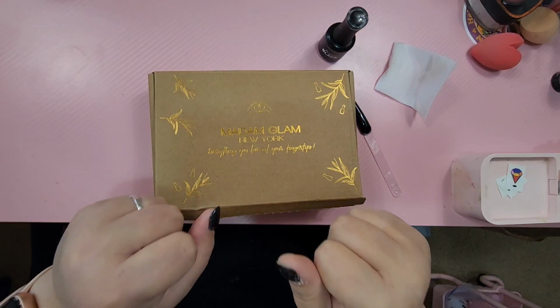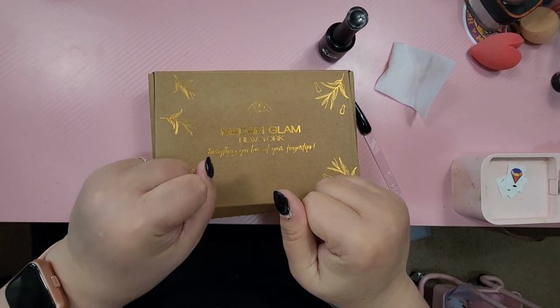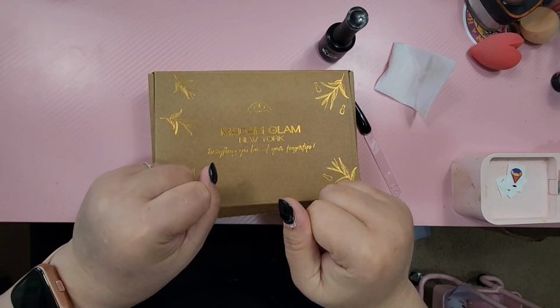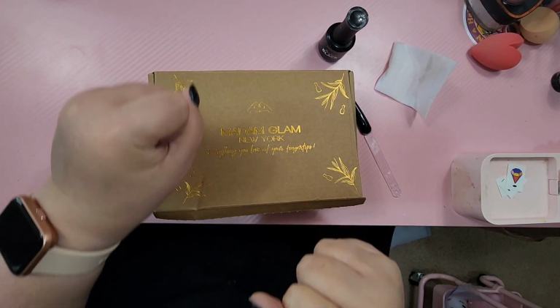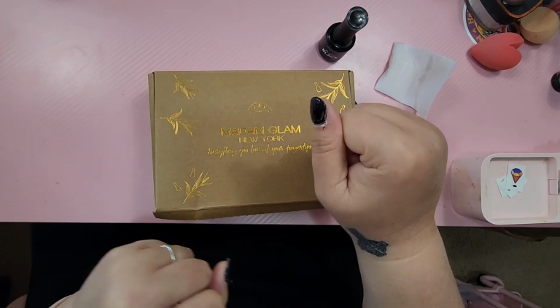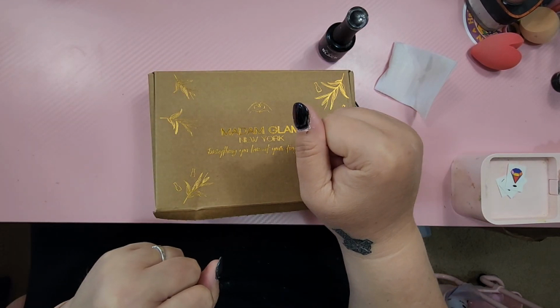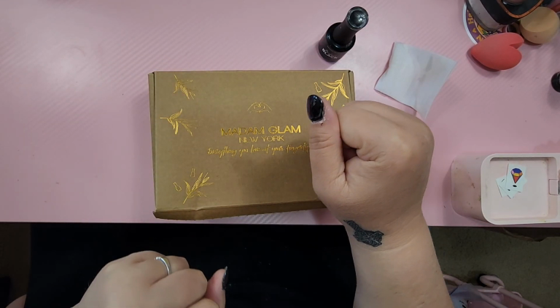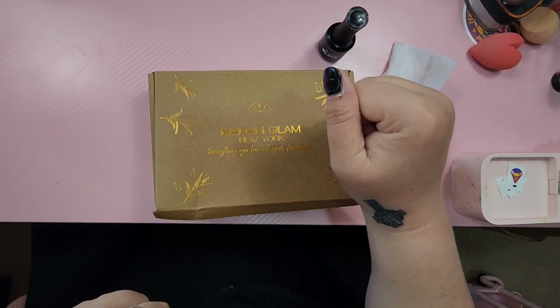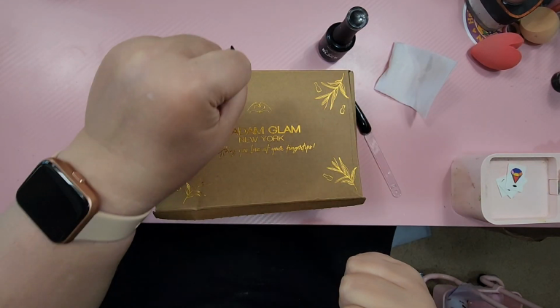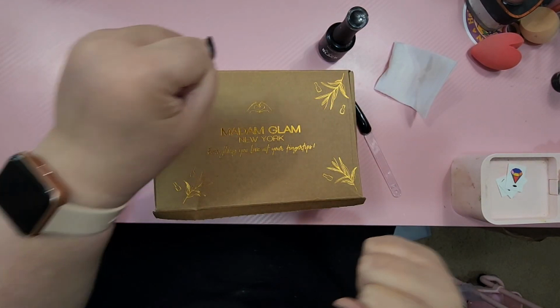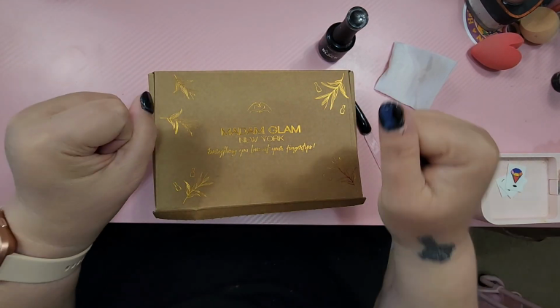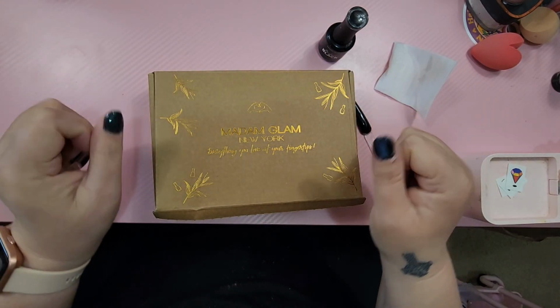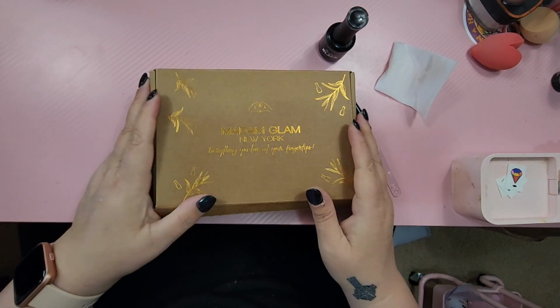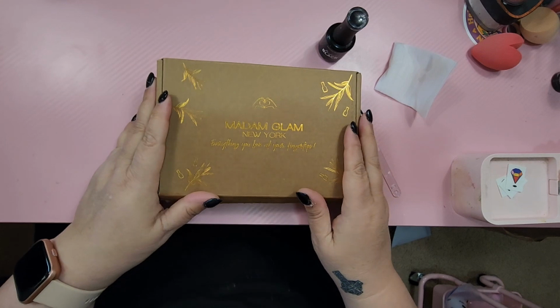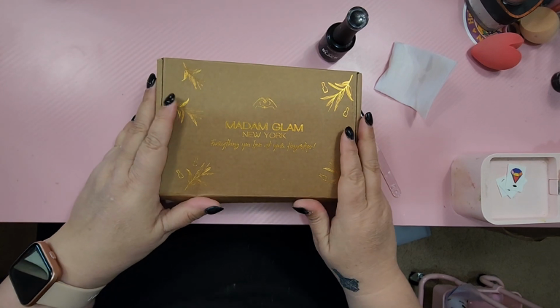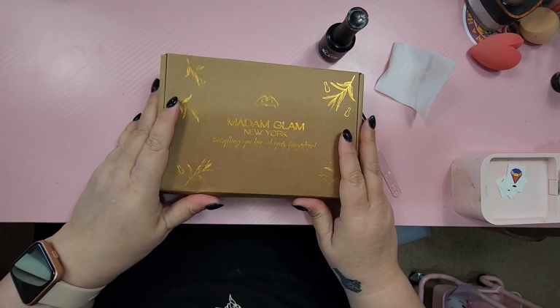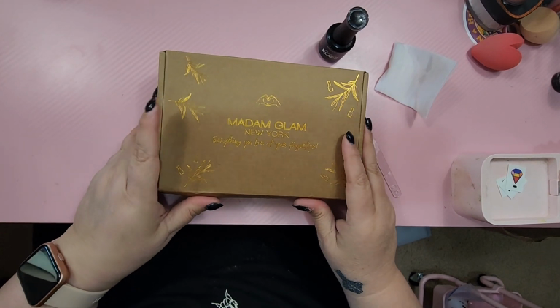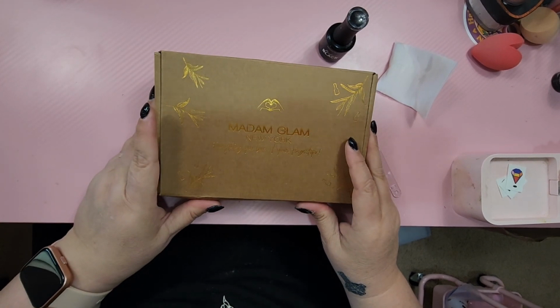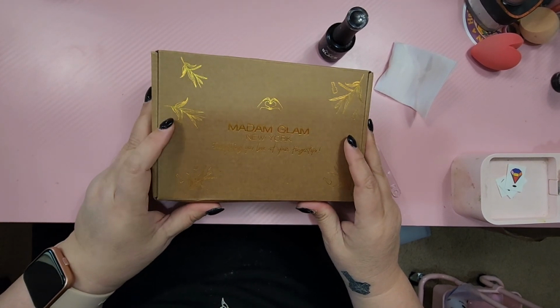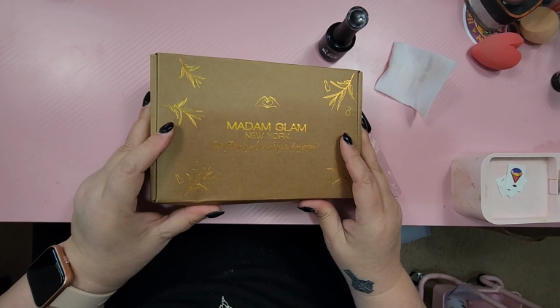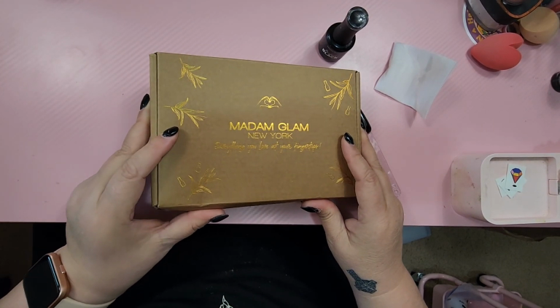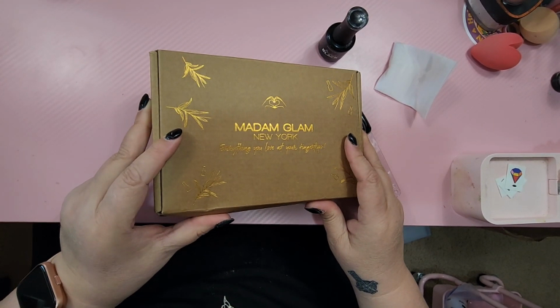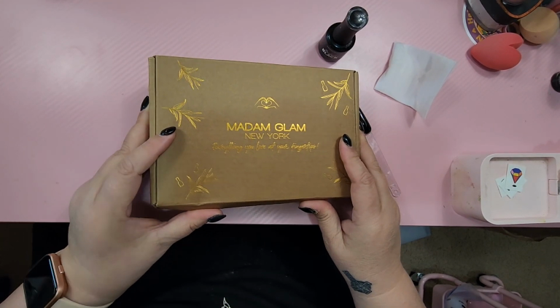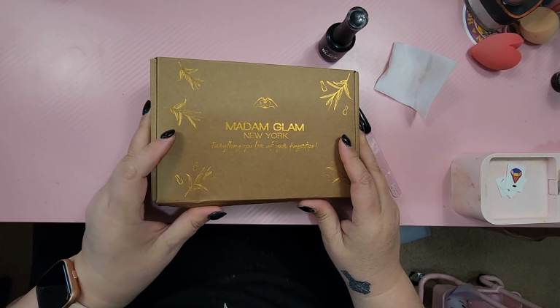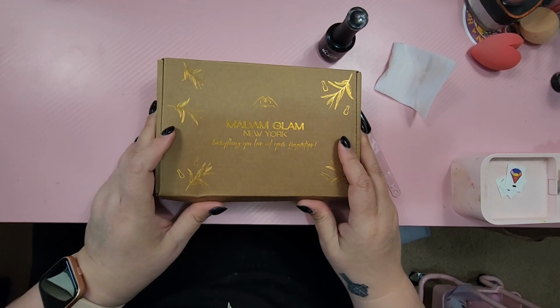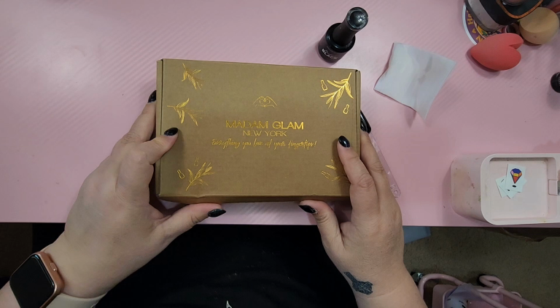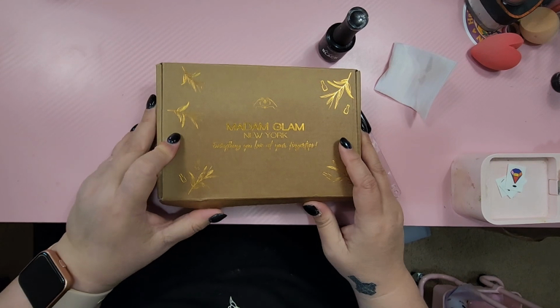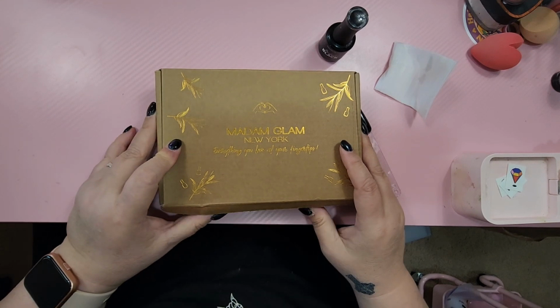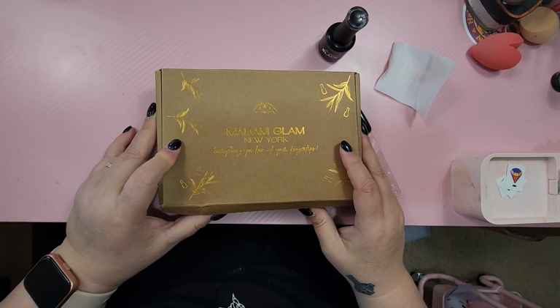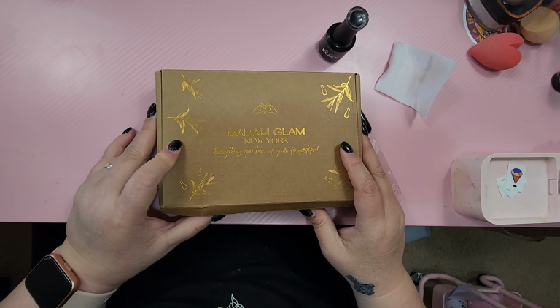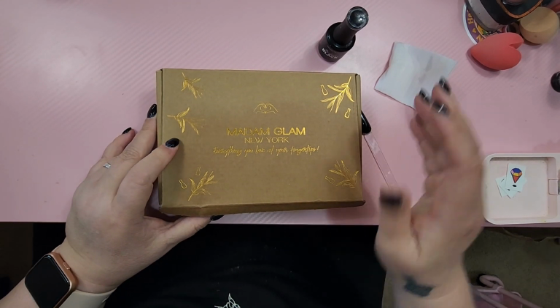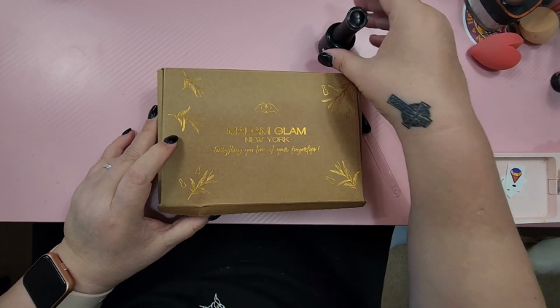Good morning, YouTube! Alright, you guys, we have a PR box here from Madam Glam. Thank you so much, Madam Glam, for sending this my way.